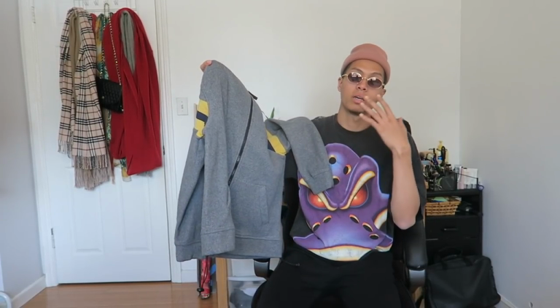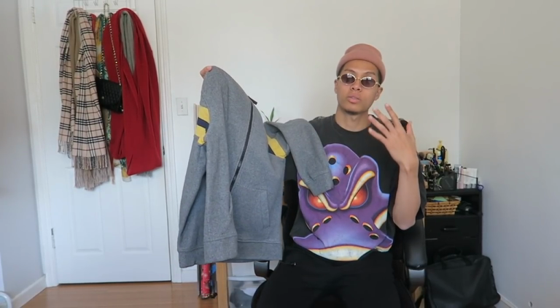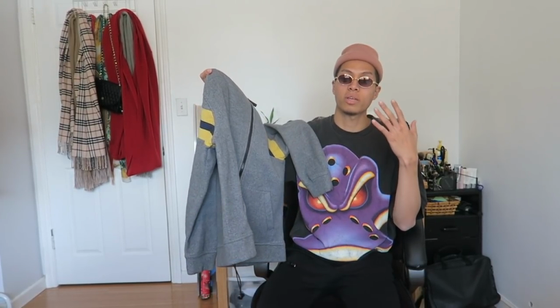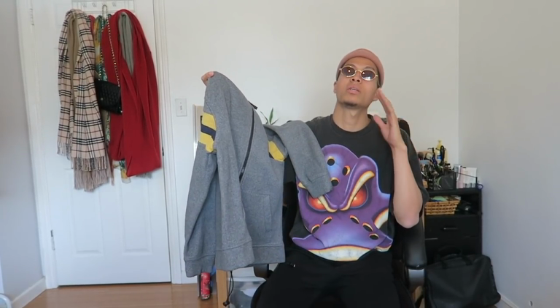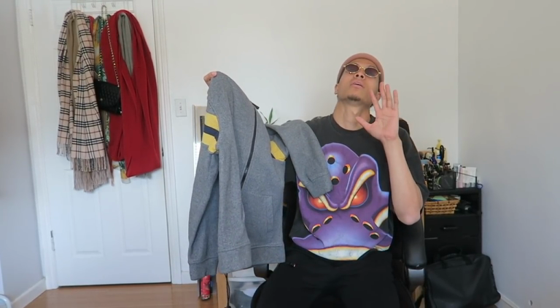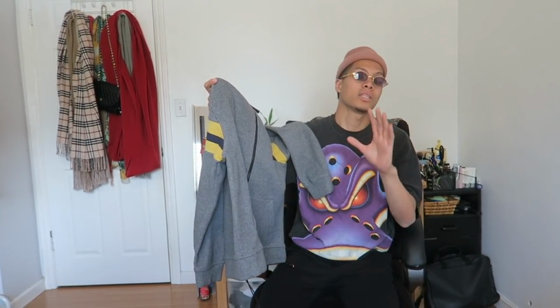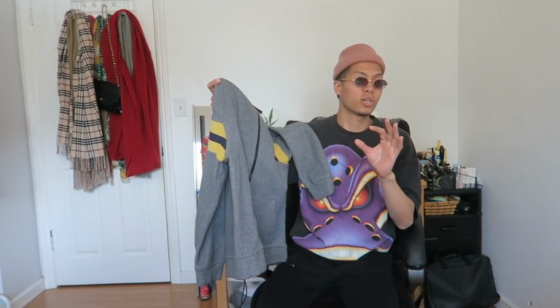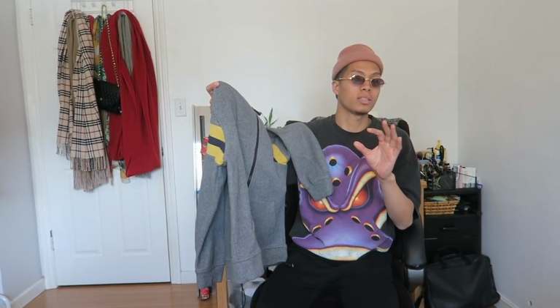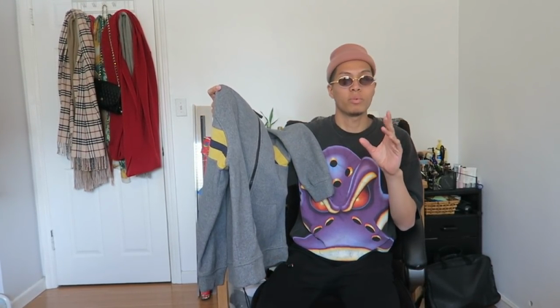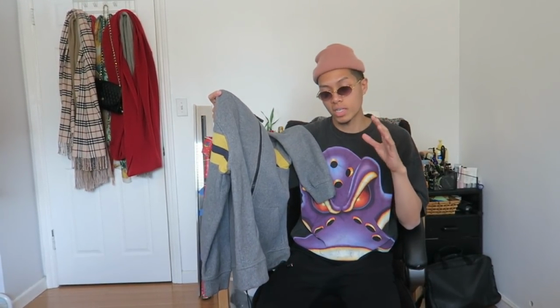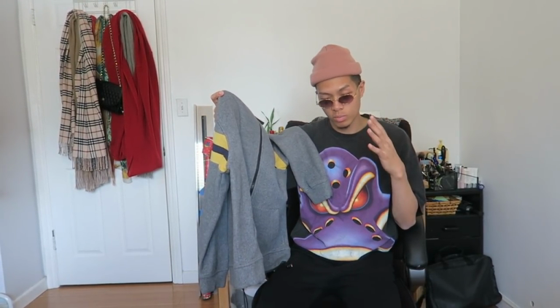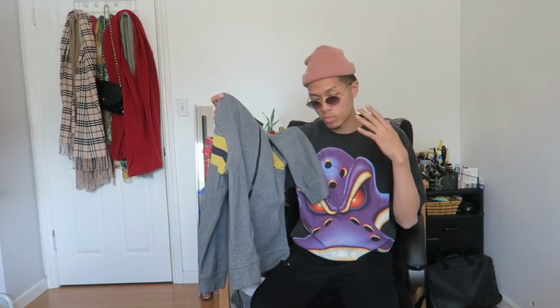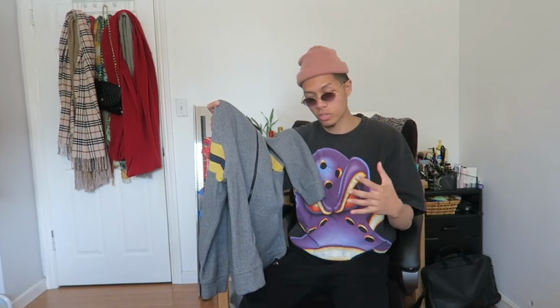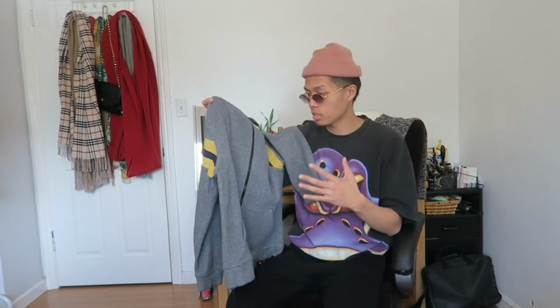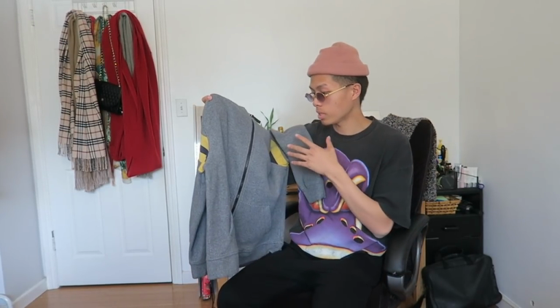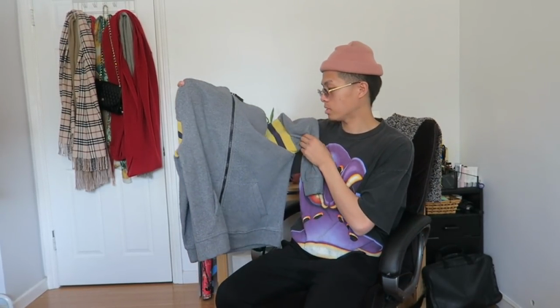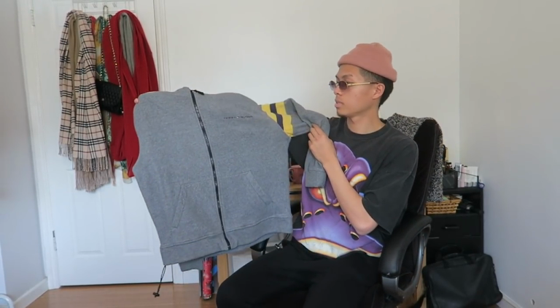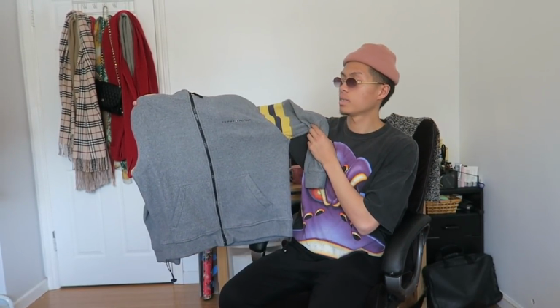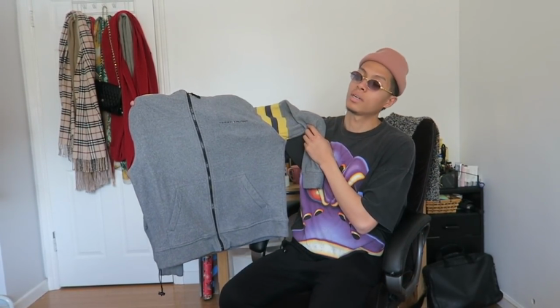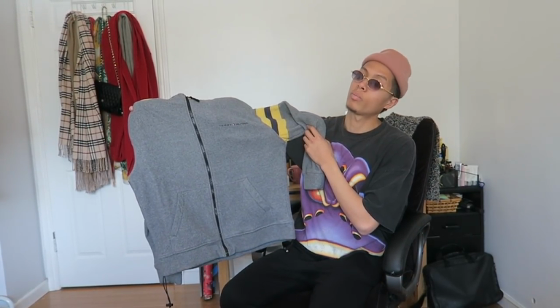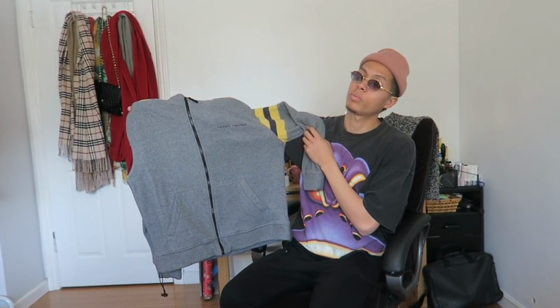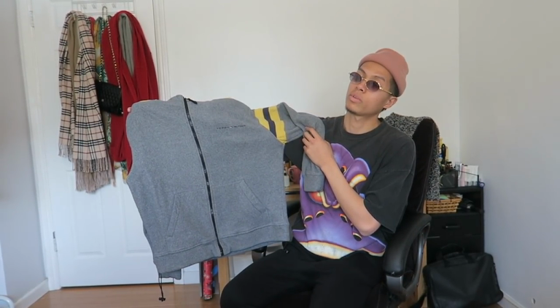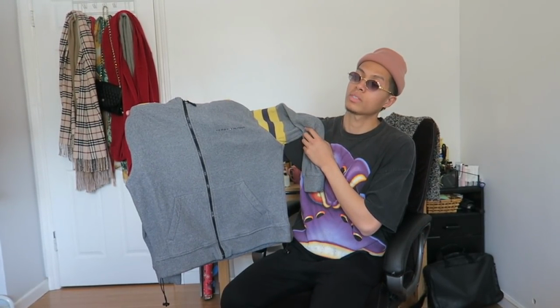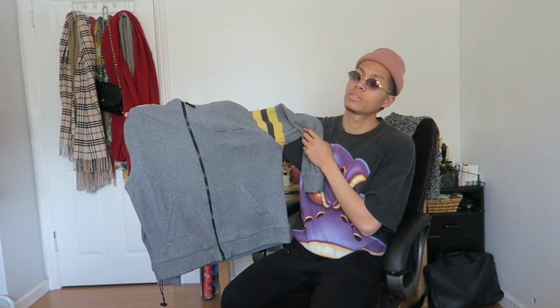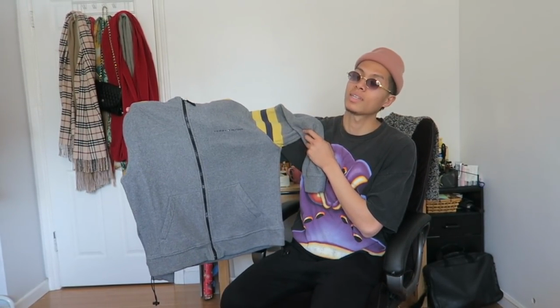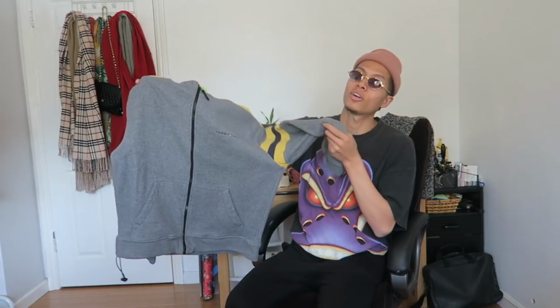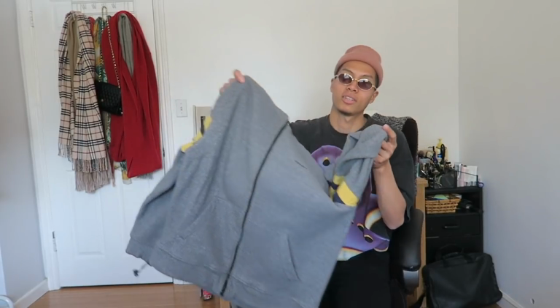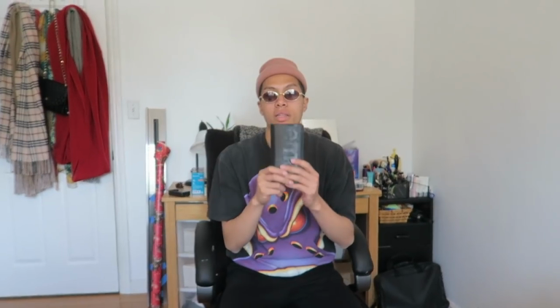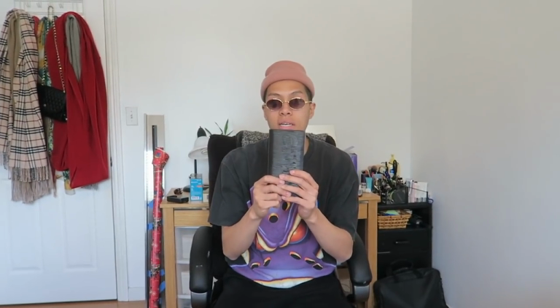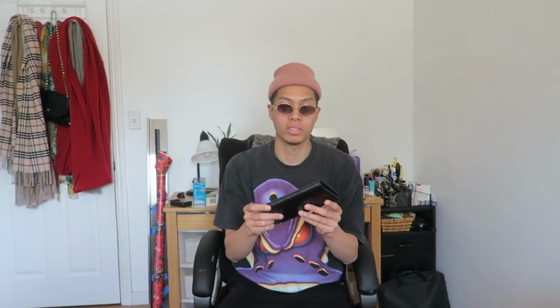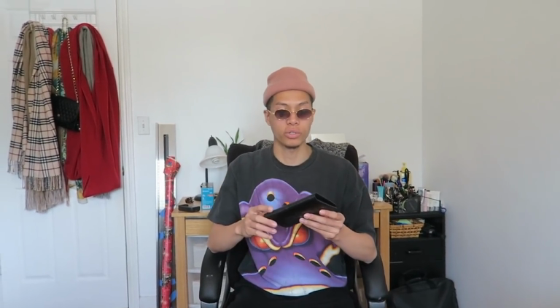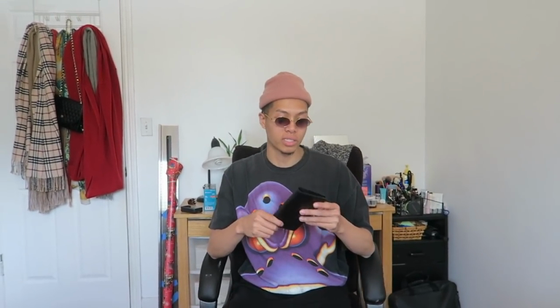Yeah, that was the last thrifted item. The thrifts have been a little dry lately — I've been finding some gems as you can see, but a lot more people are thrifting so it's getting a little harder.